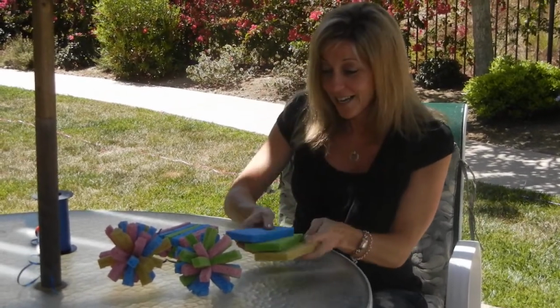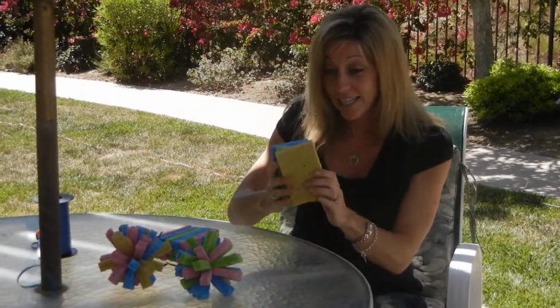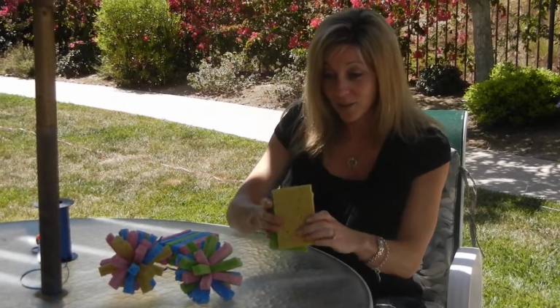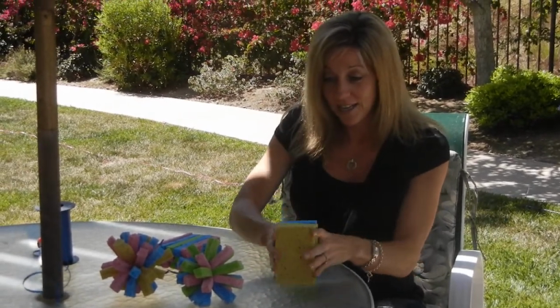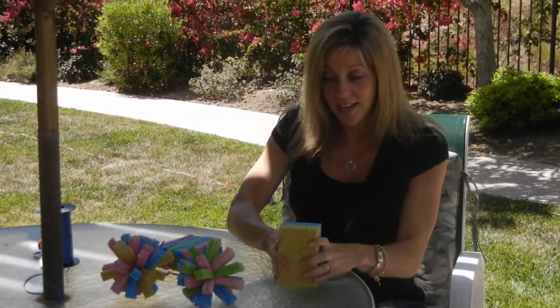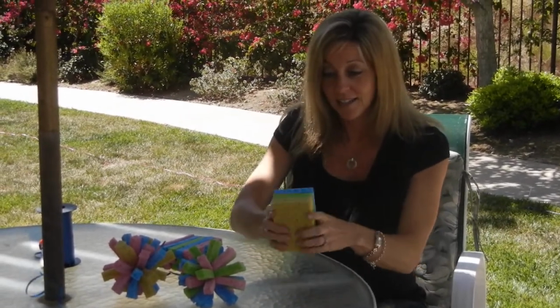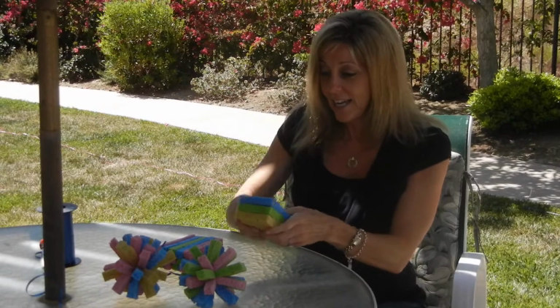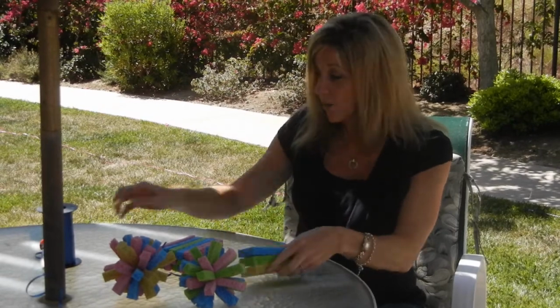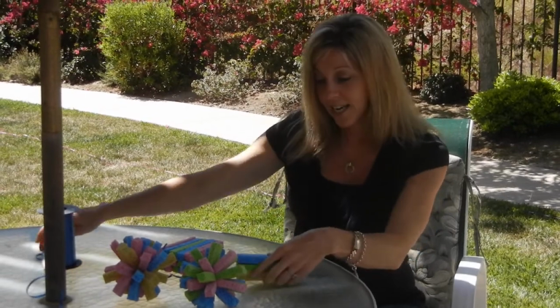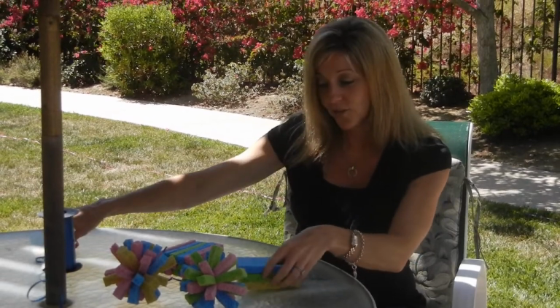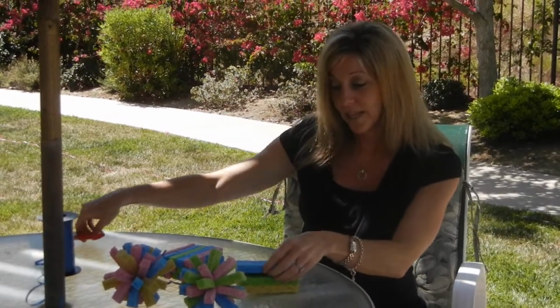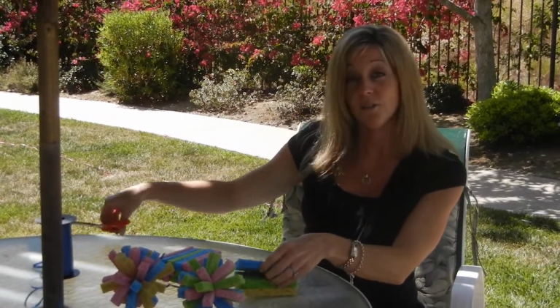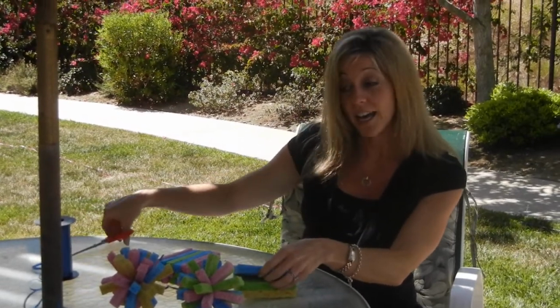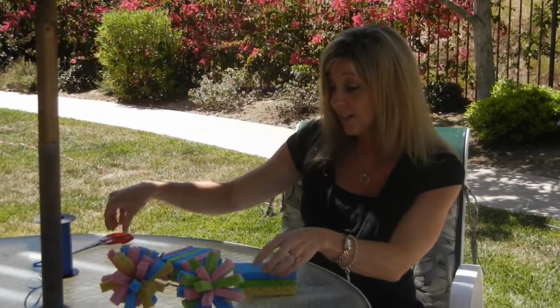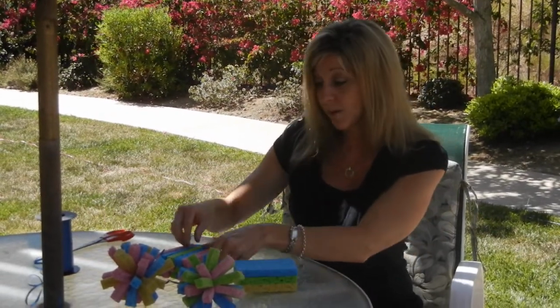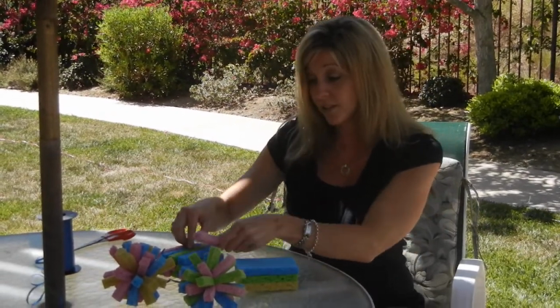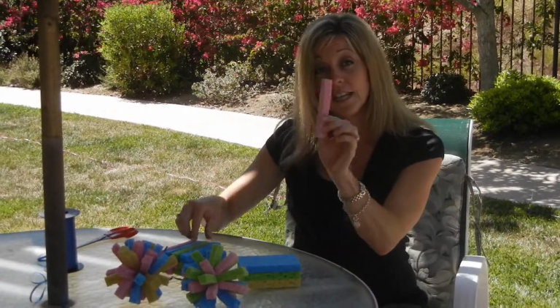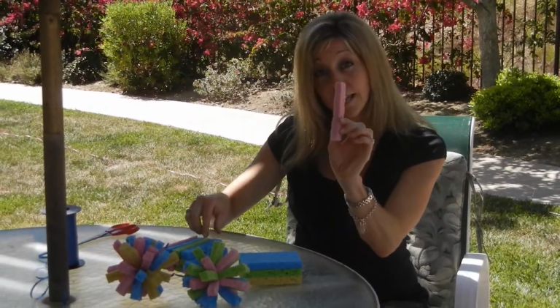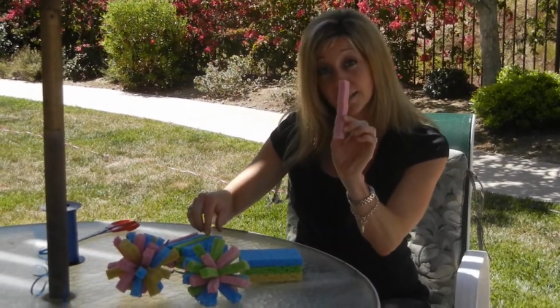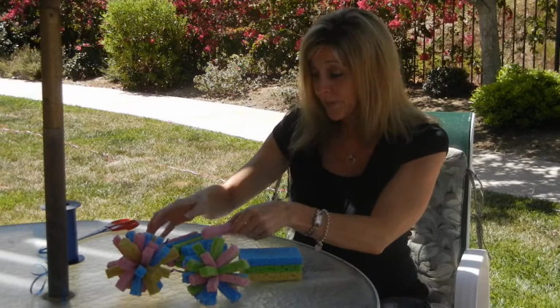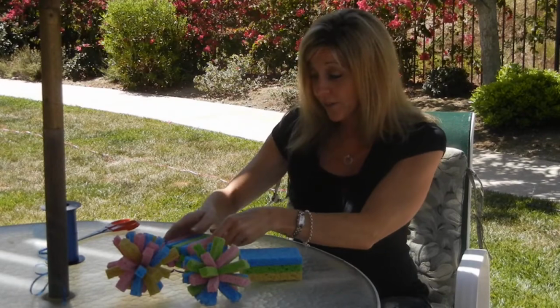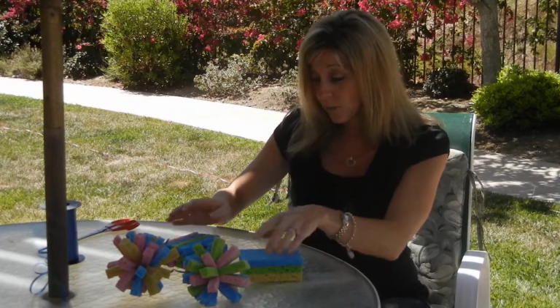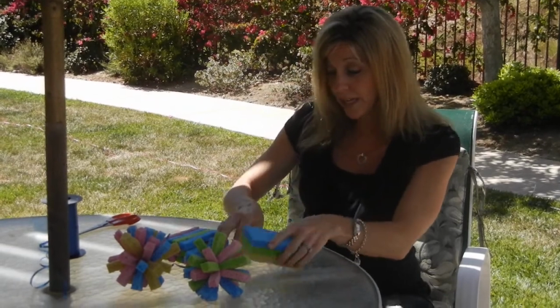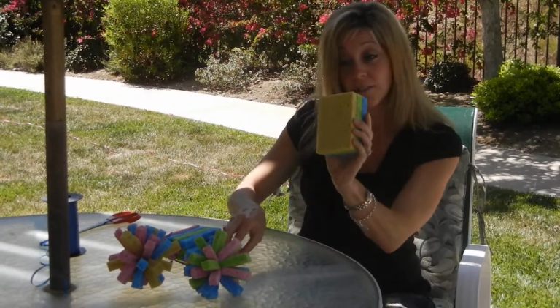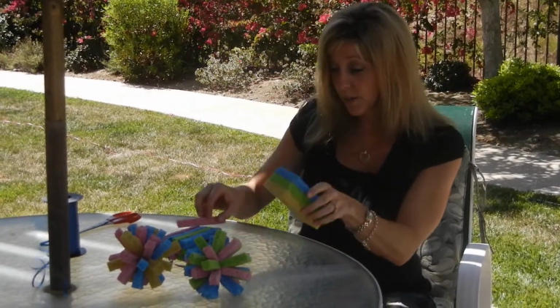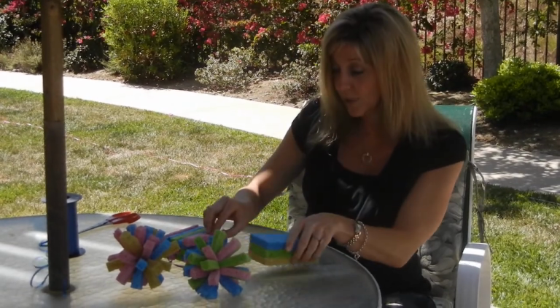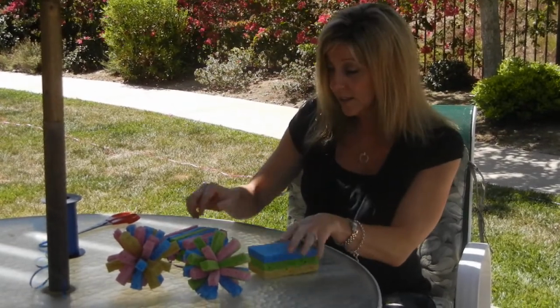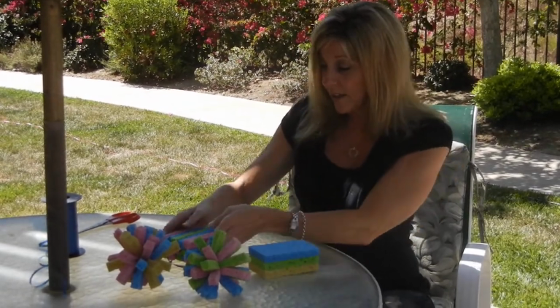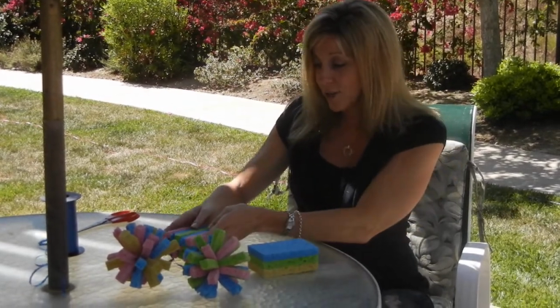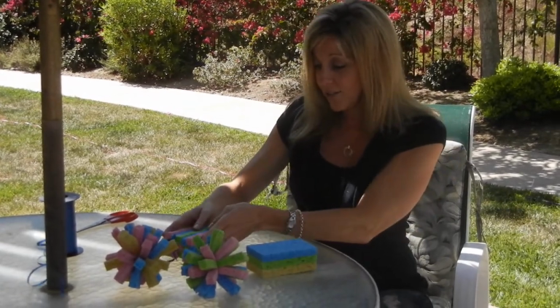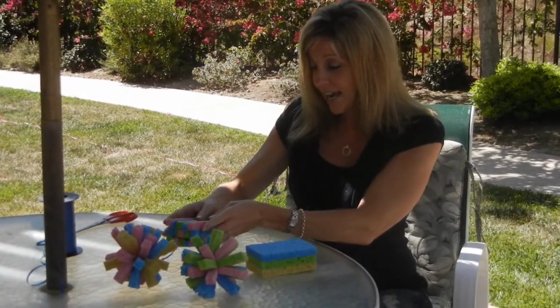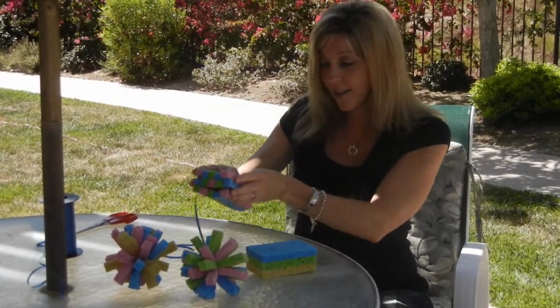You're going to take three of these and cut each of them into five strips so that they look like this. Five strips a piece for three sponges. Then you're going to stack them together.